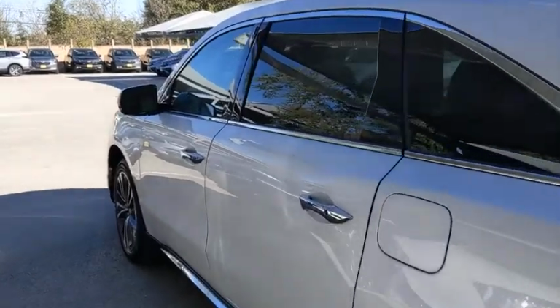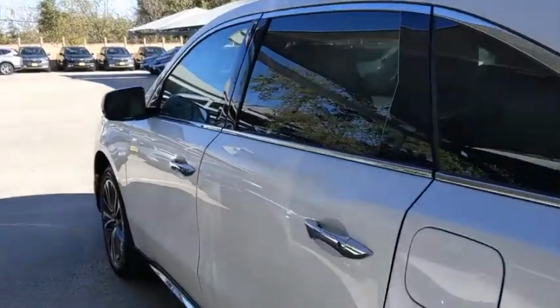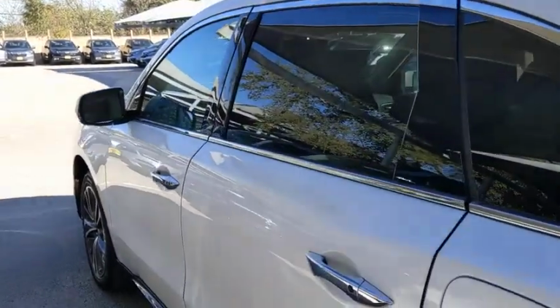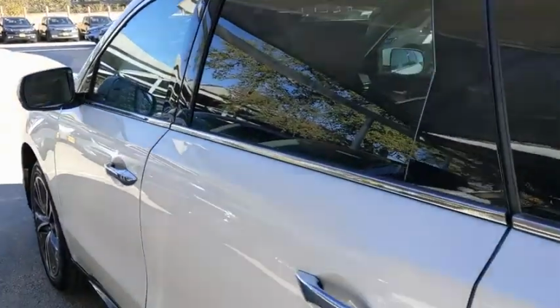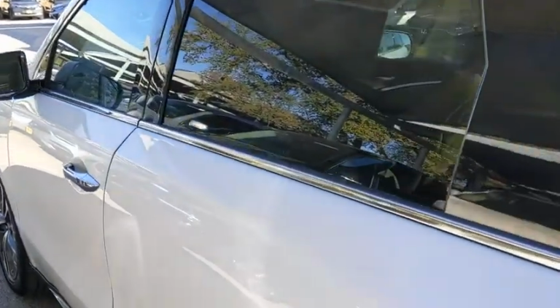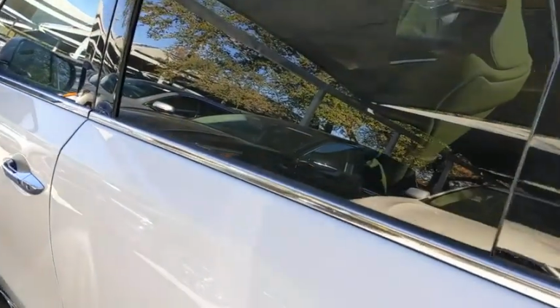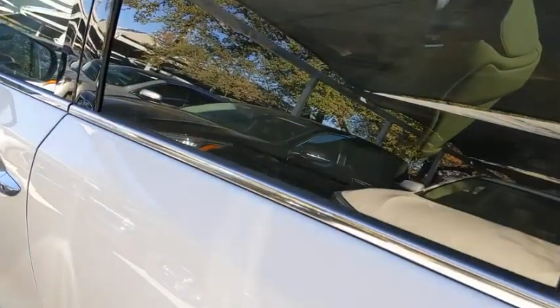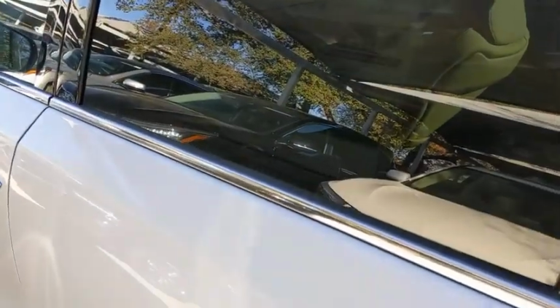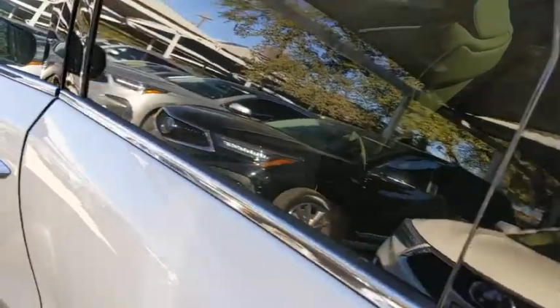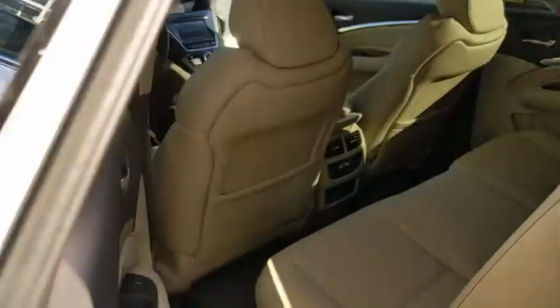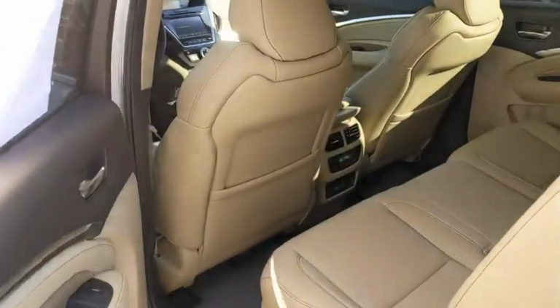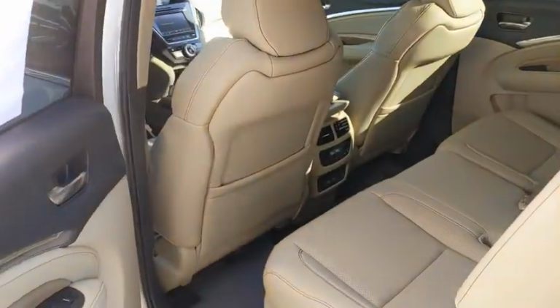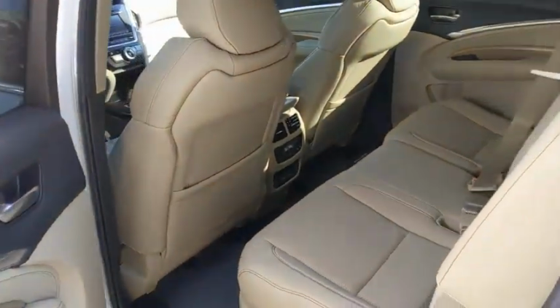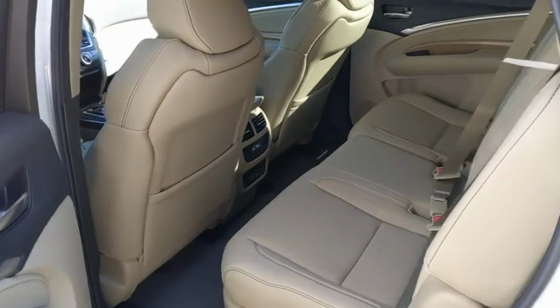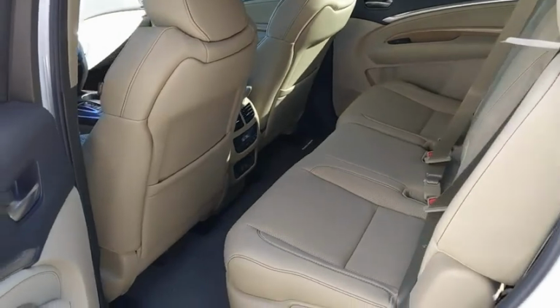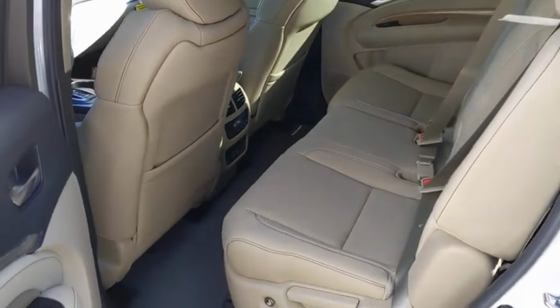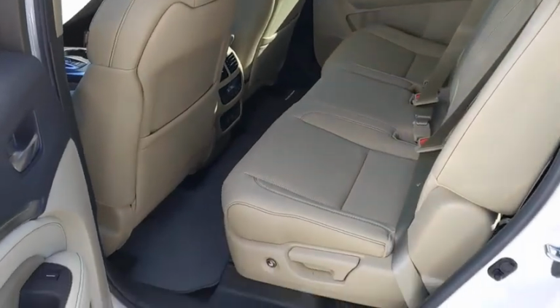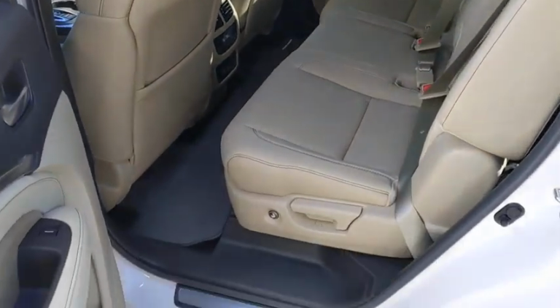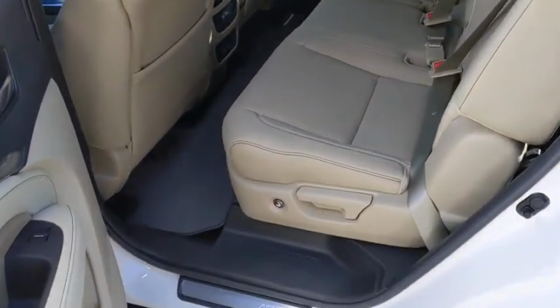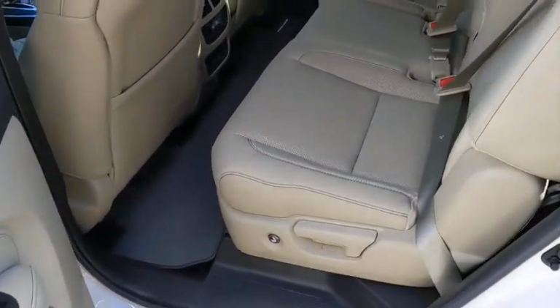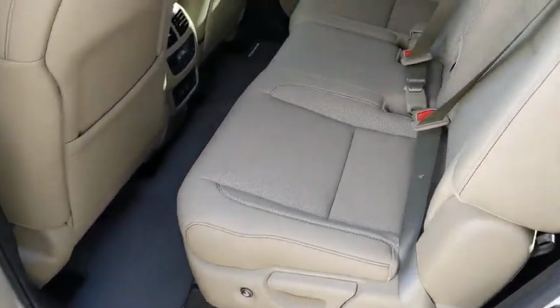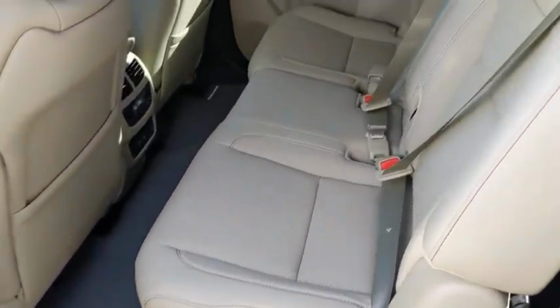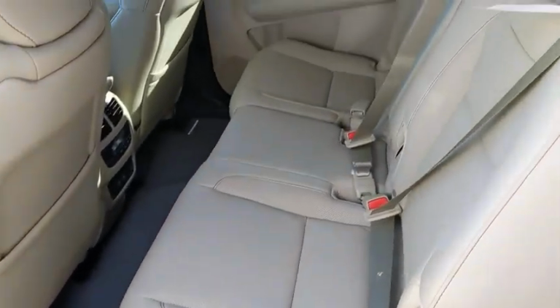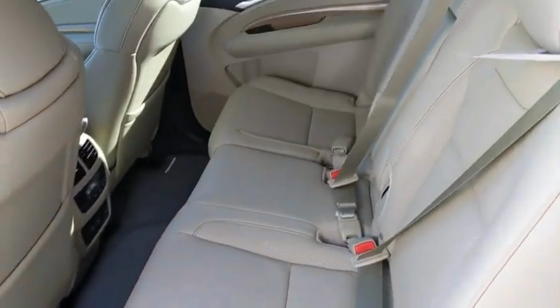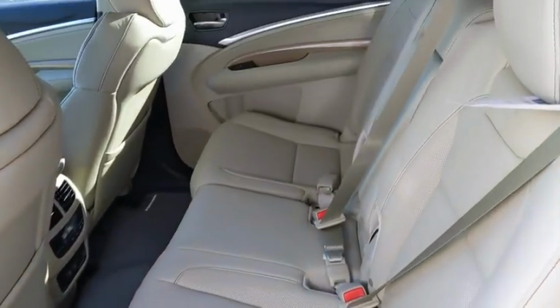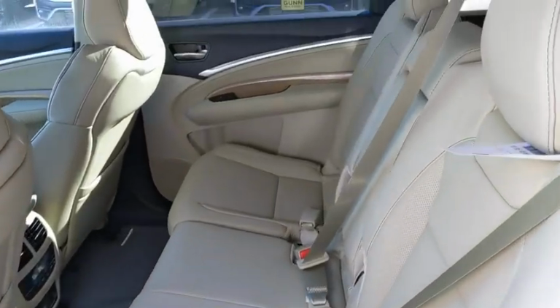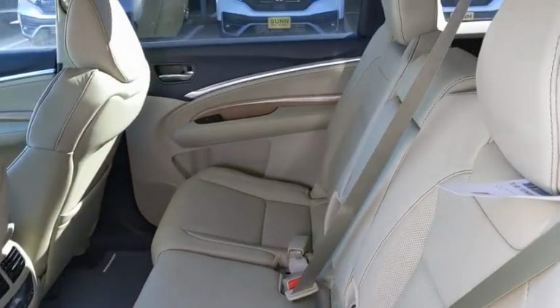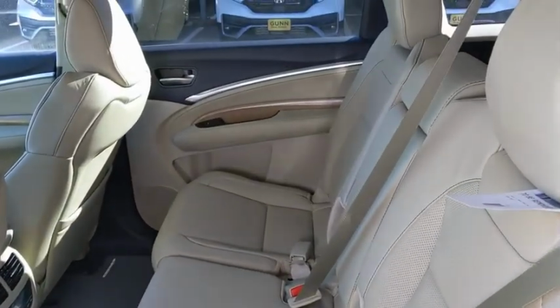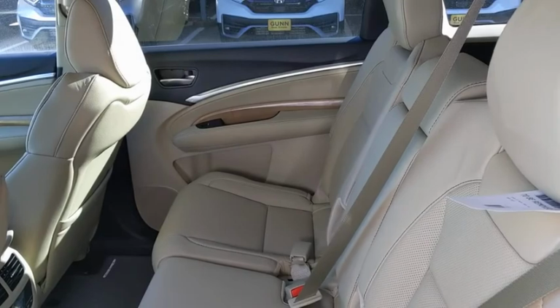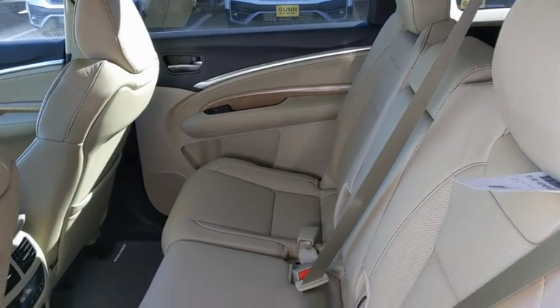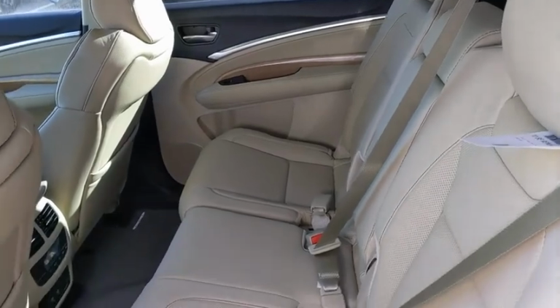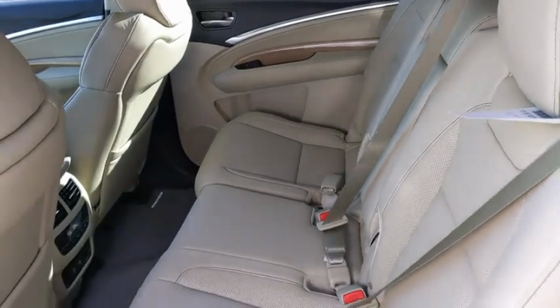Additional features include lane departure warning, leather-wrapped steering wheel, Bluetooth, adjustable steering wheel, power steering, cruise control, hard disk drive media storage, floor mats, and four-wheel disc brakes.